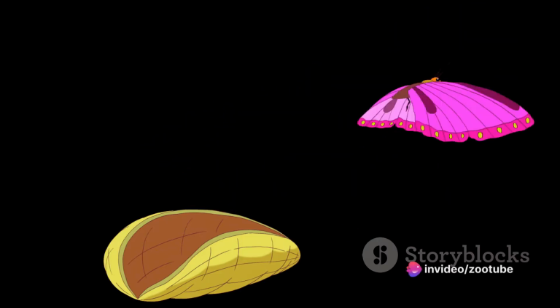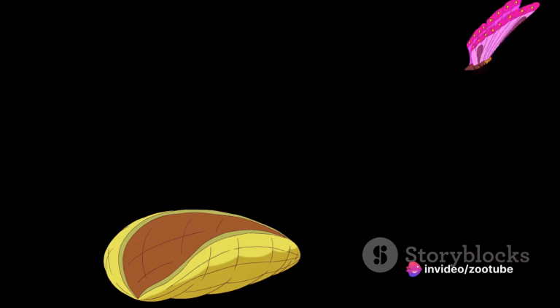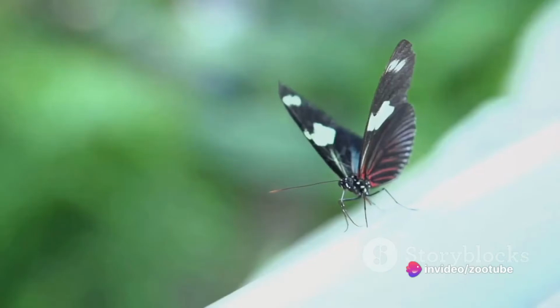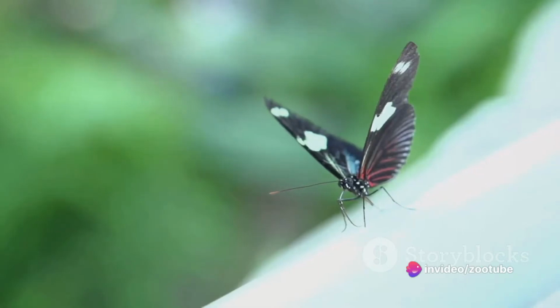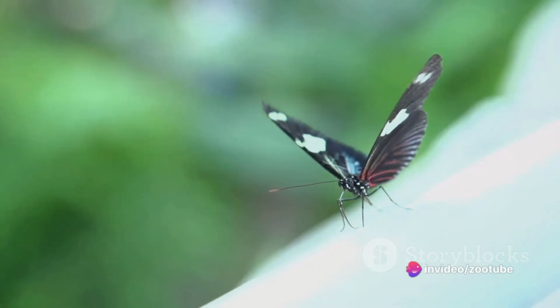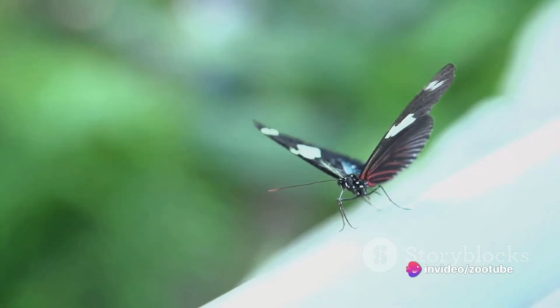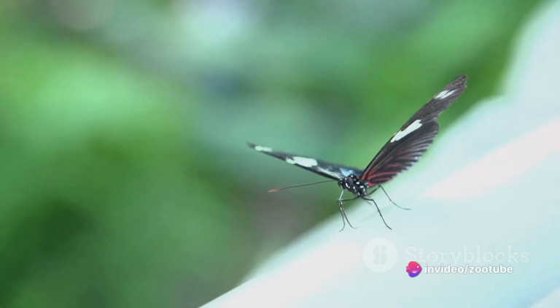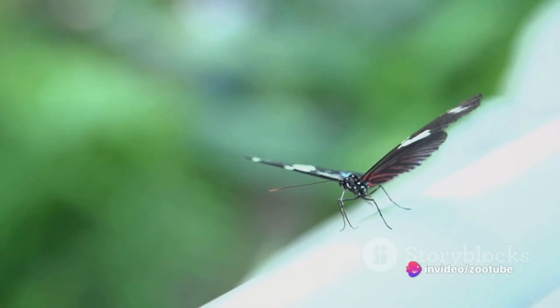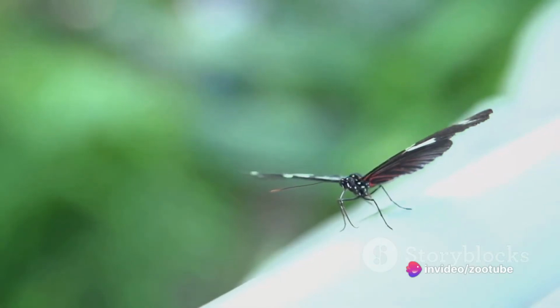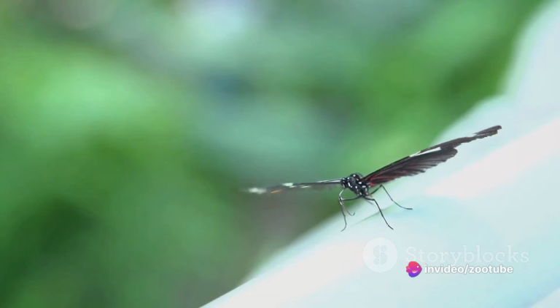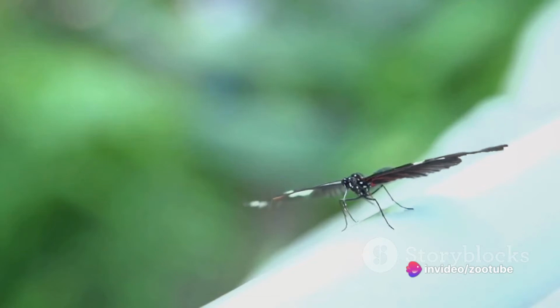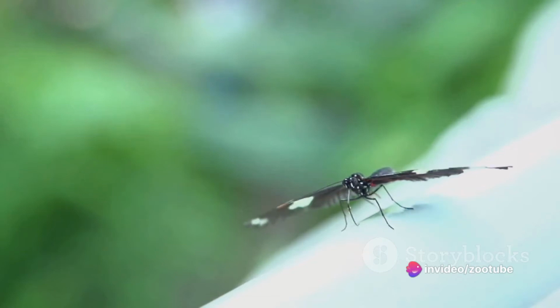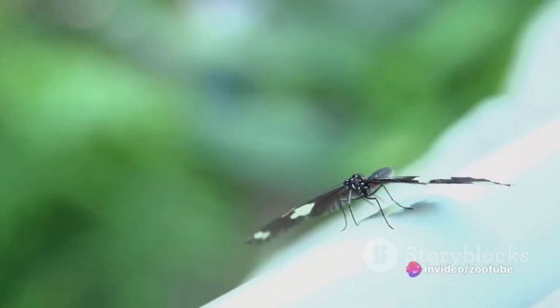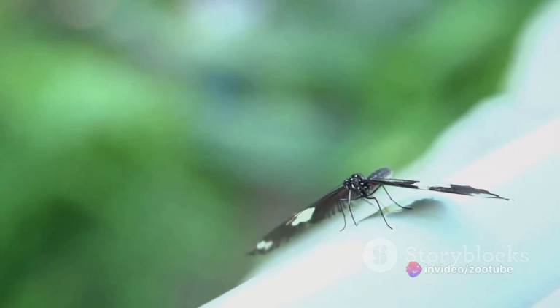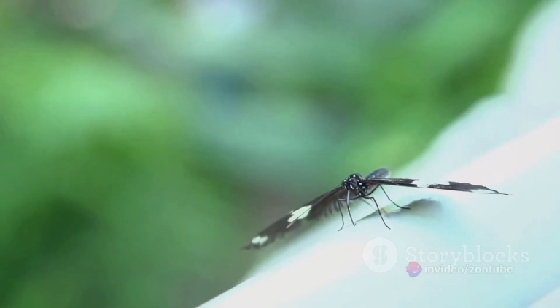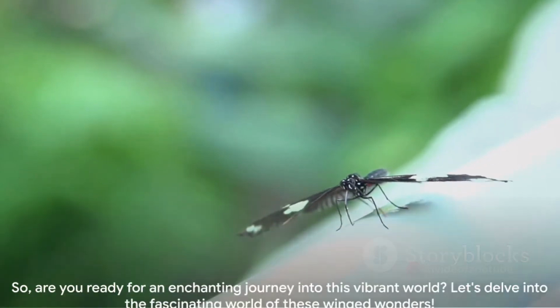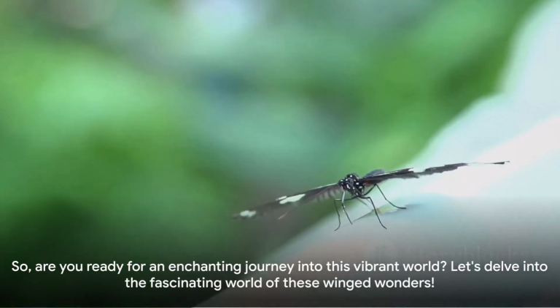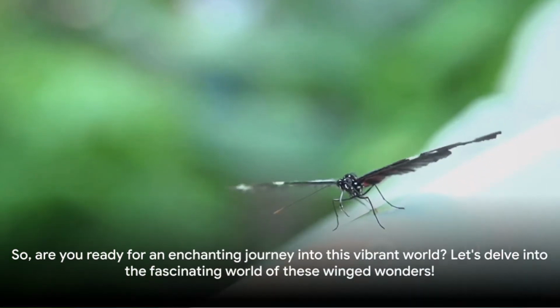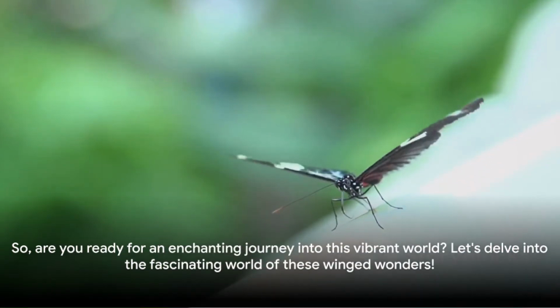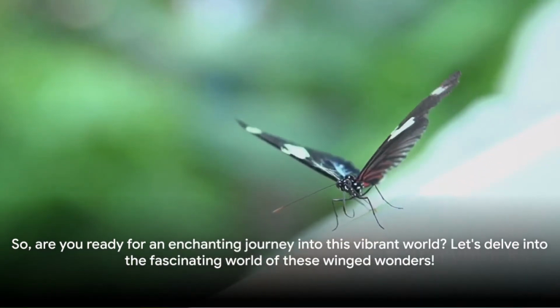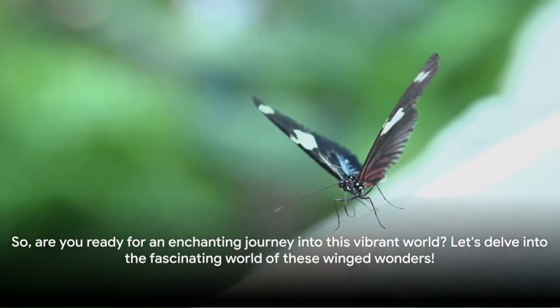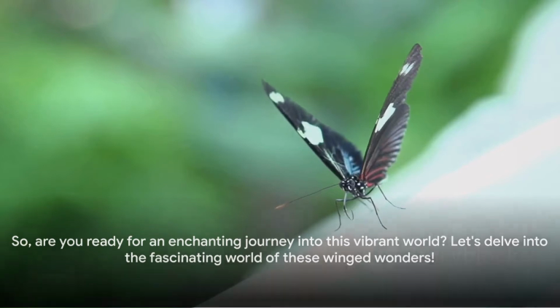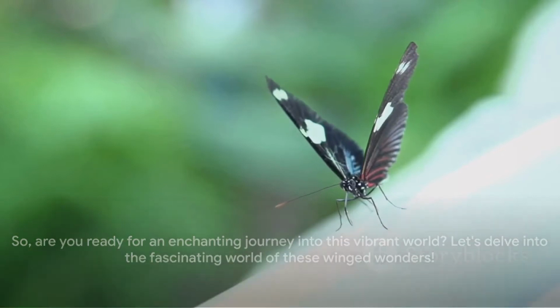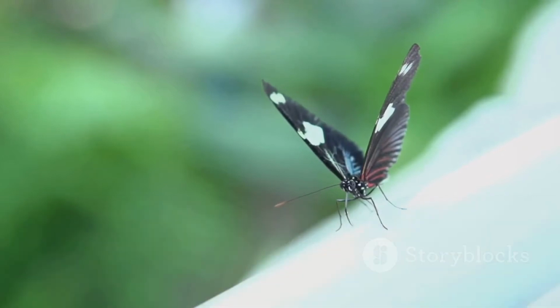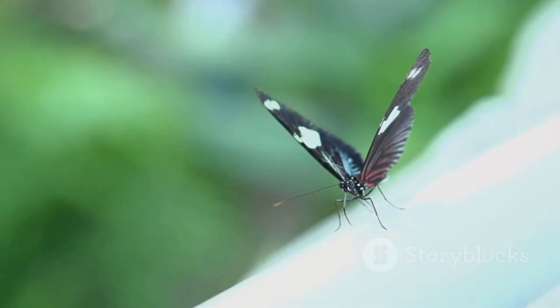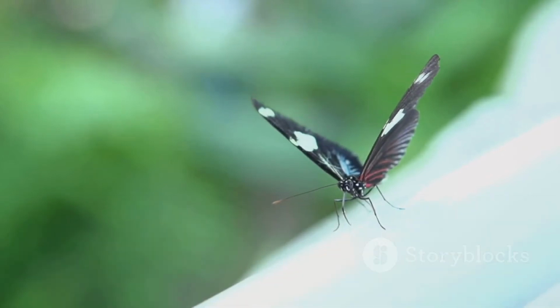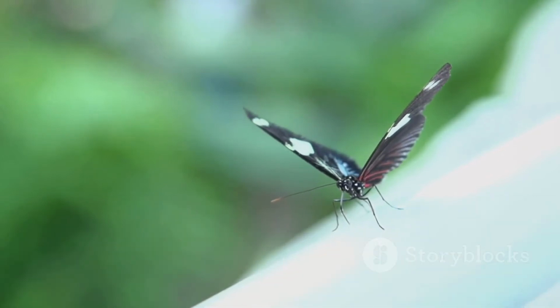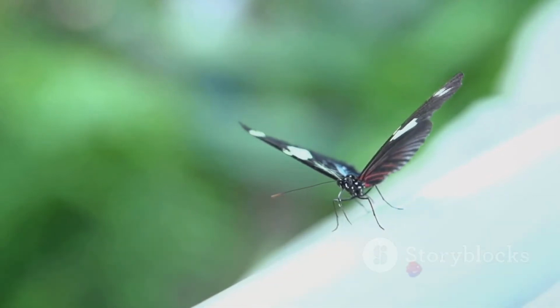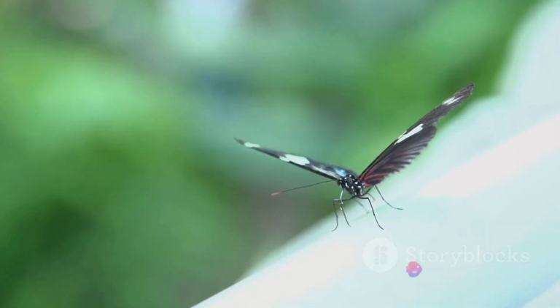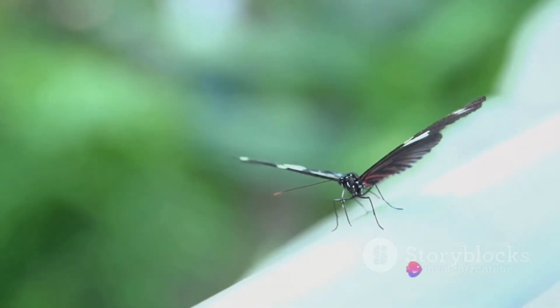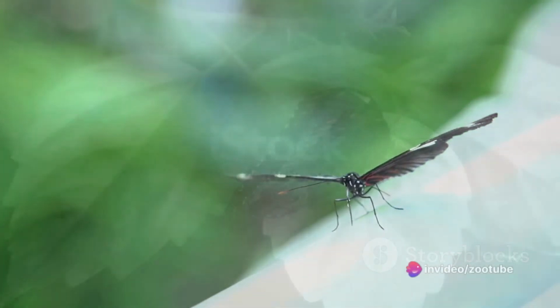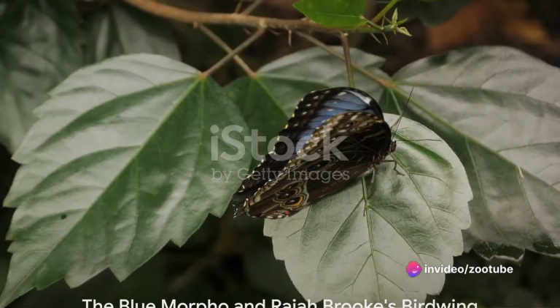The transformation they undergo is nothing short of miraculous, and their diets vary as they transition through these stages. So, are you ready for an enchanting journey into this vibrant world? Let's delve into the fascinating world of these winged wonders.